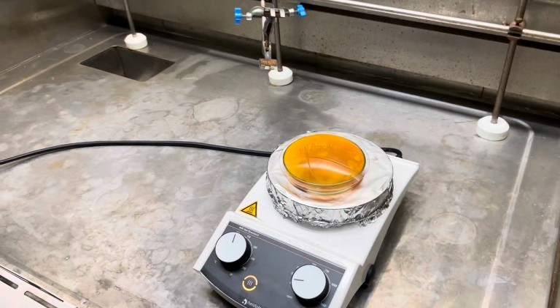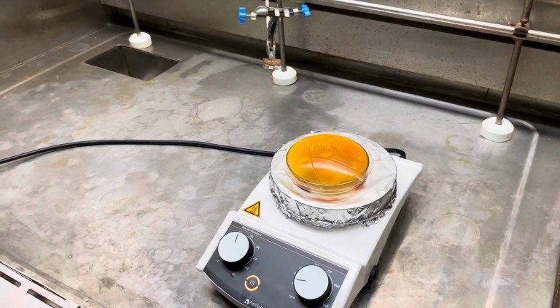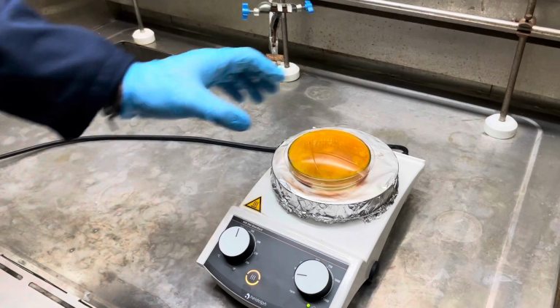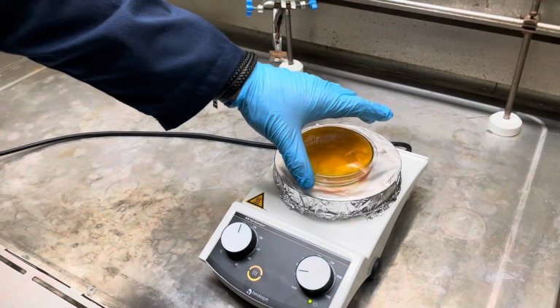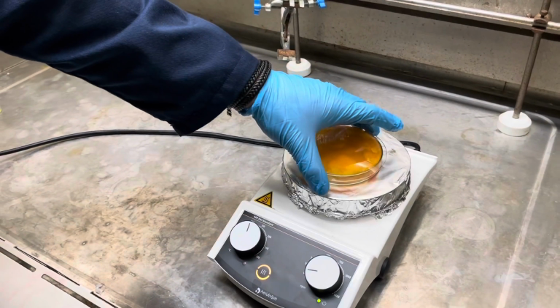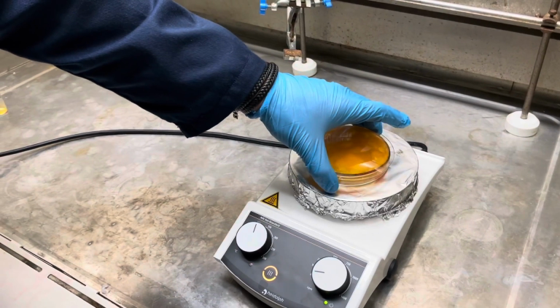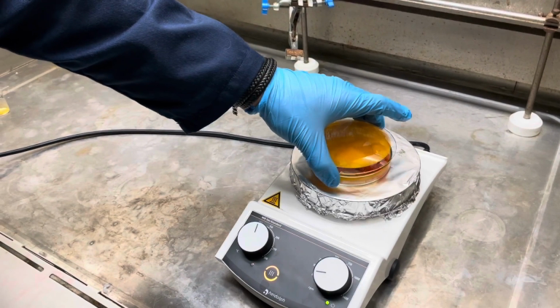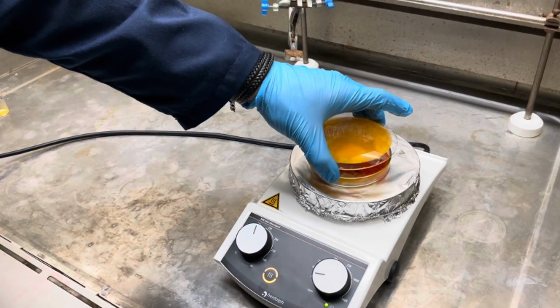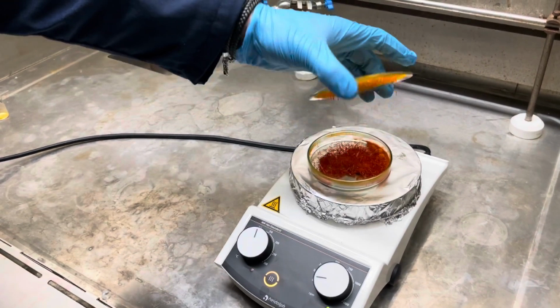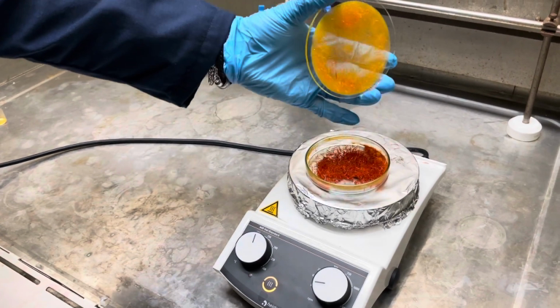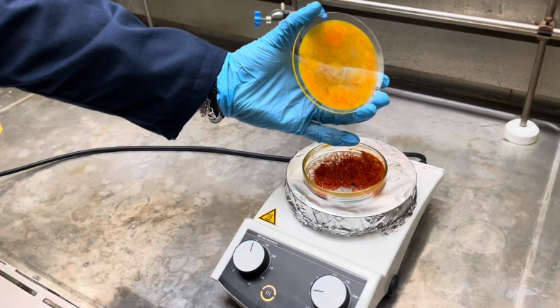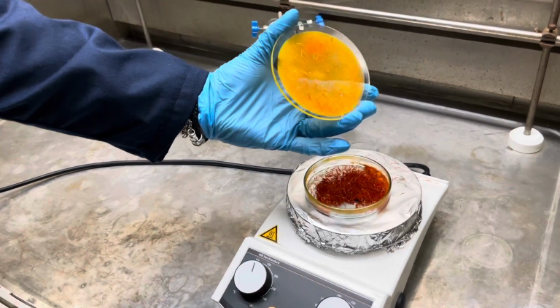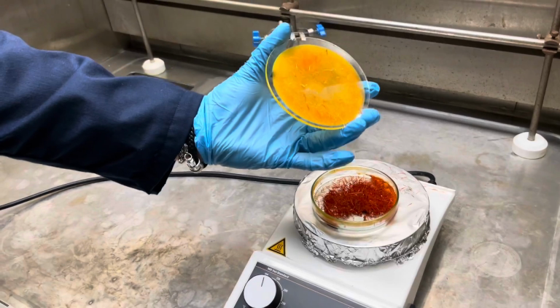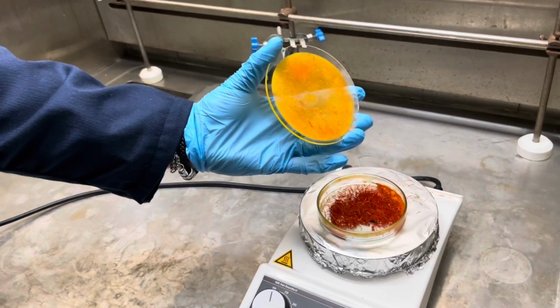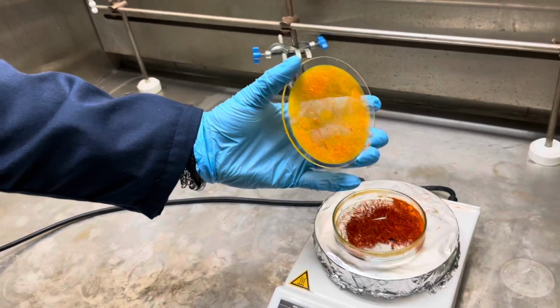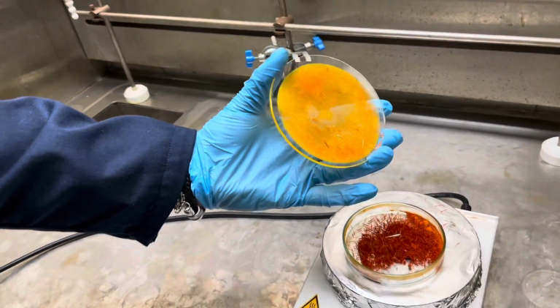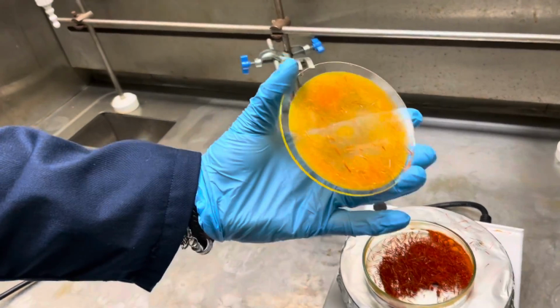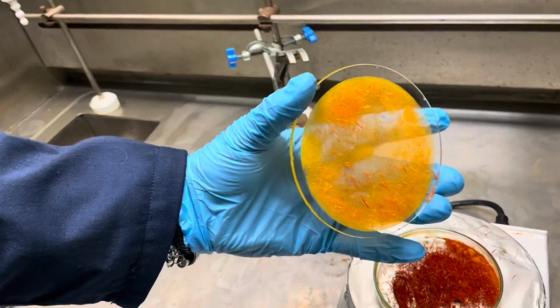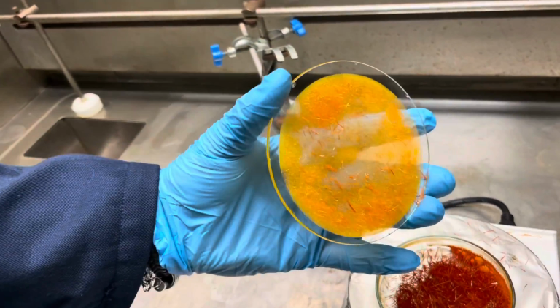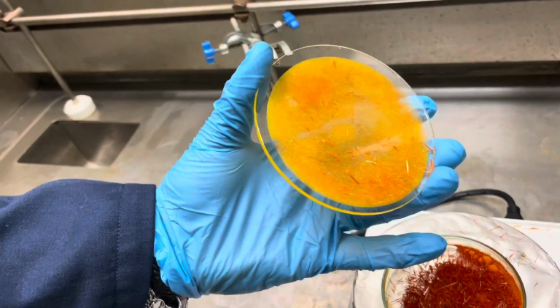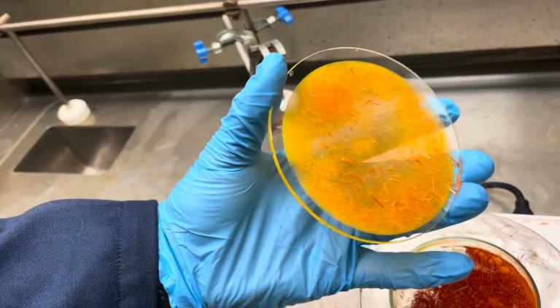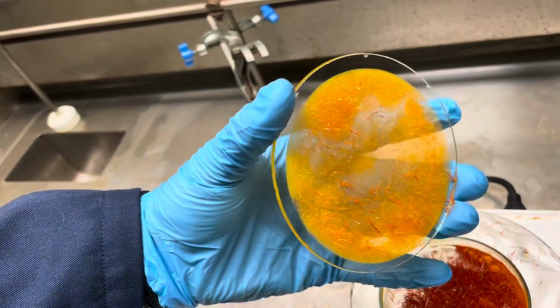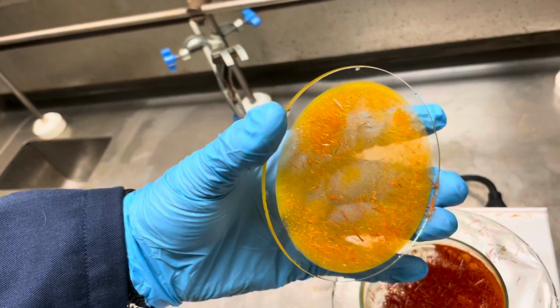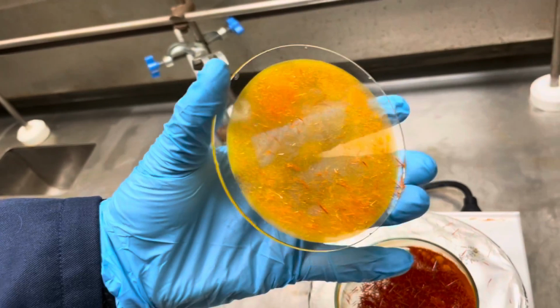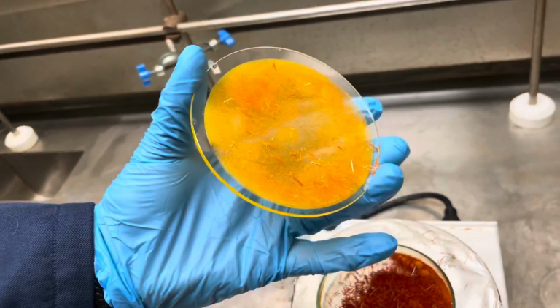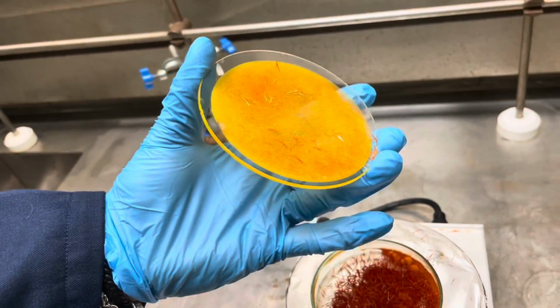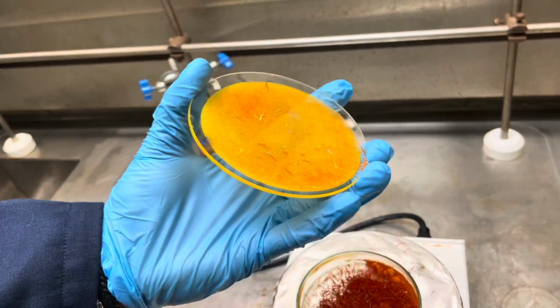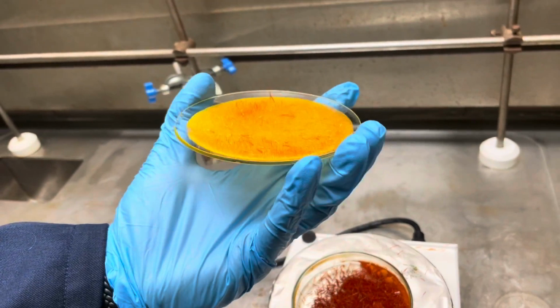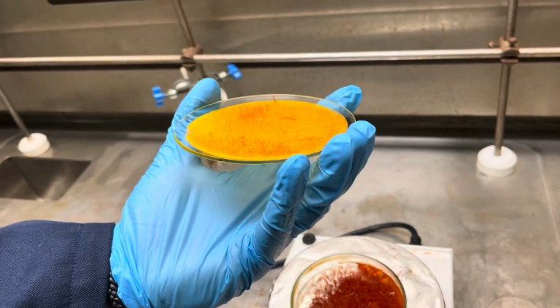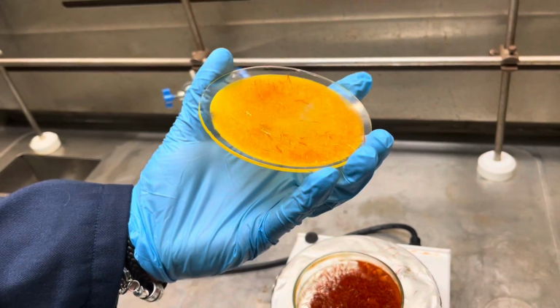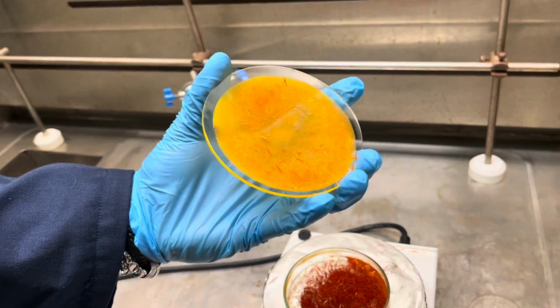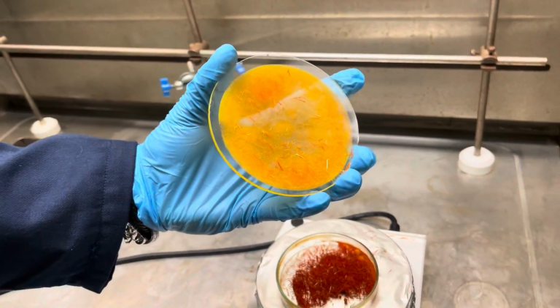Ultimately, what you should end up with is something like this: your pure sublimated ferrocene should sit on the lid, crystallite-like, and you can scrape it off the top lid and weigh it as pure ferrocene.